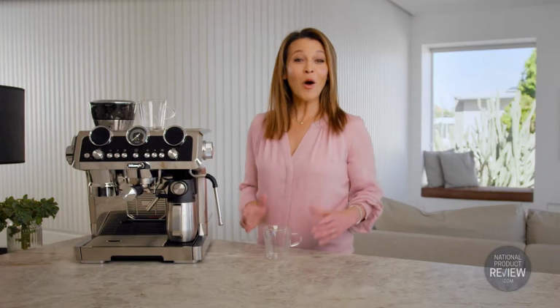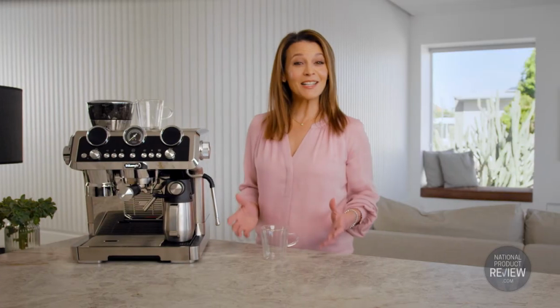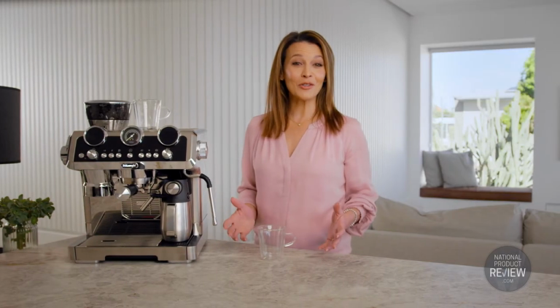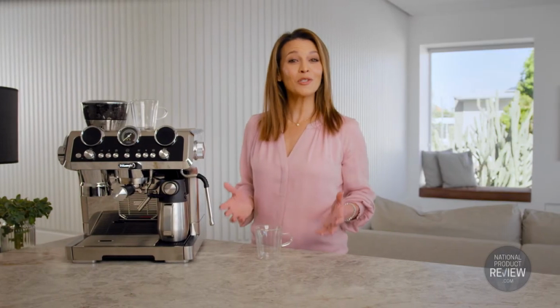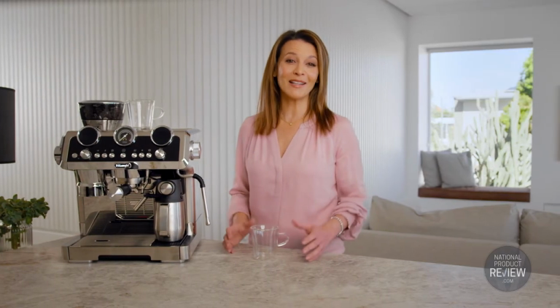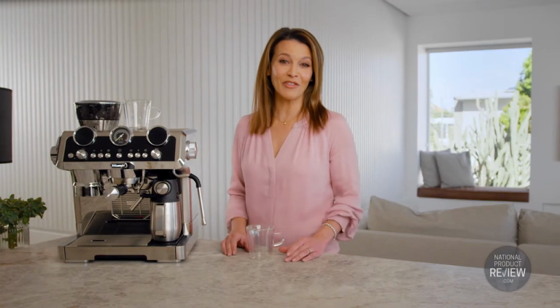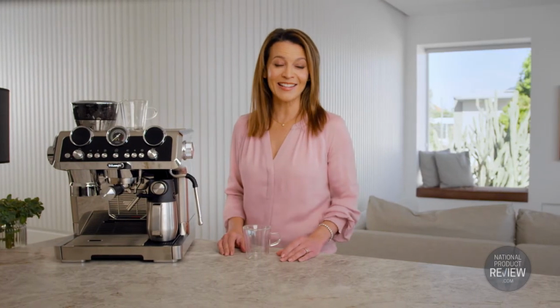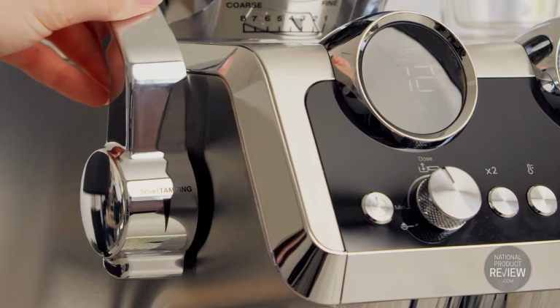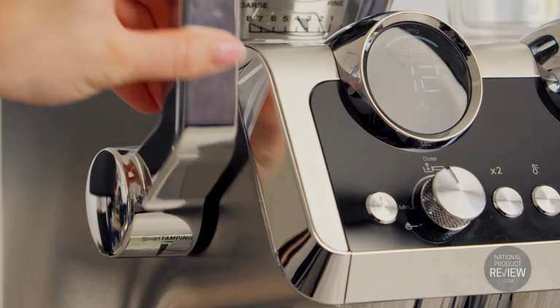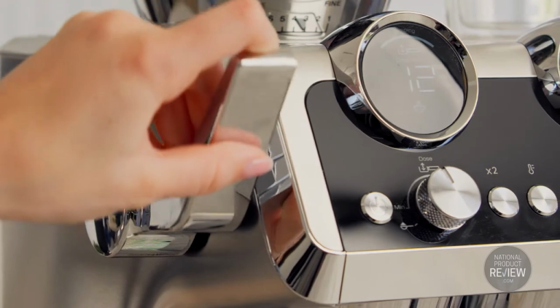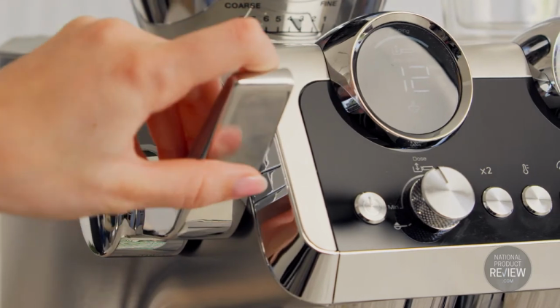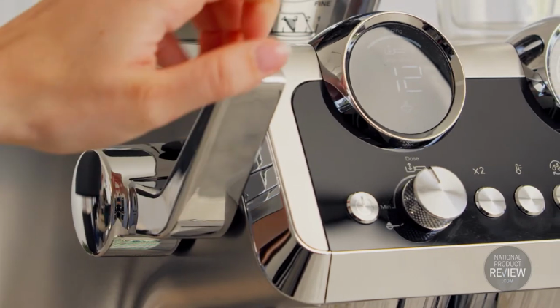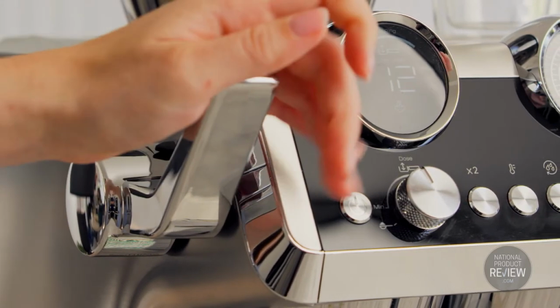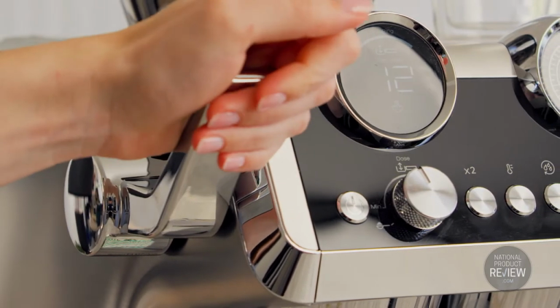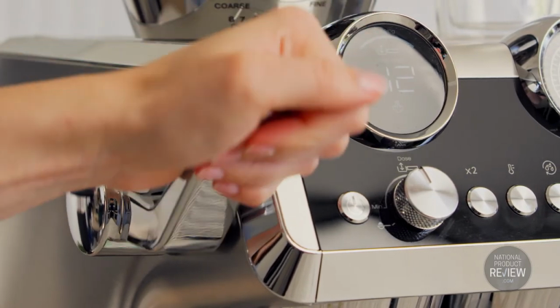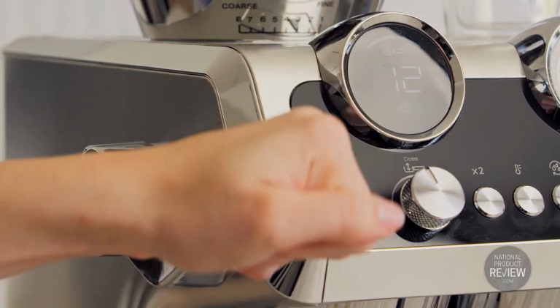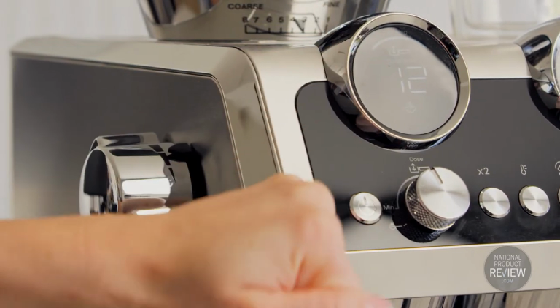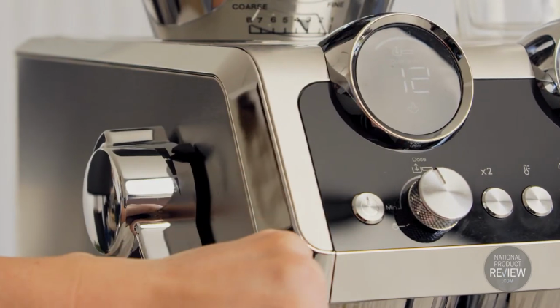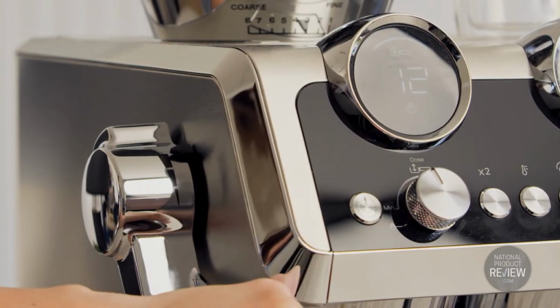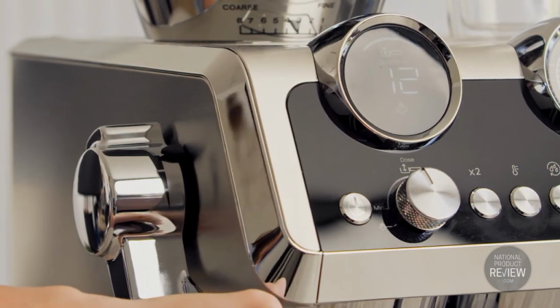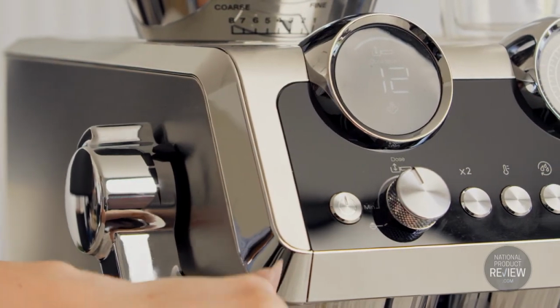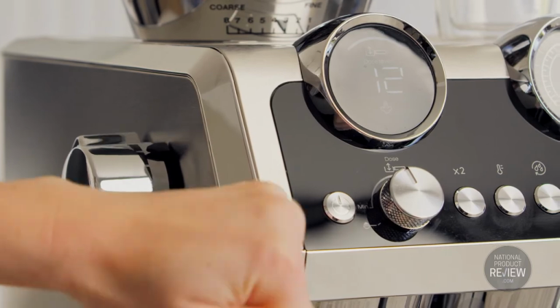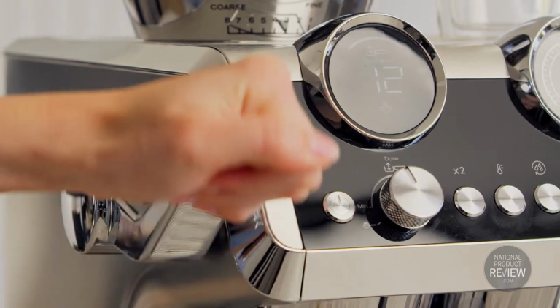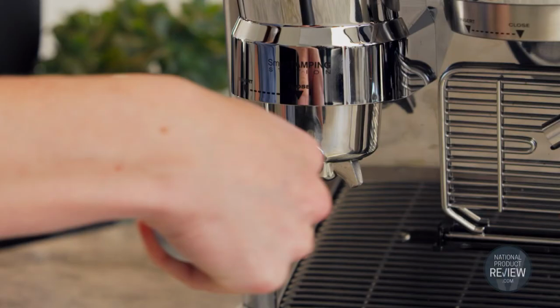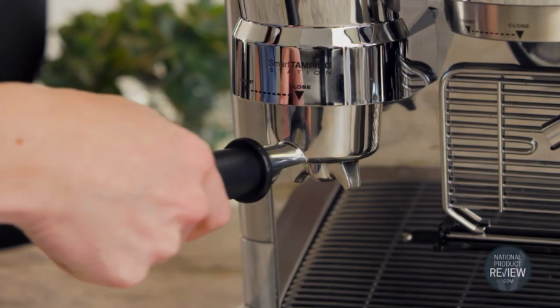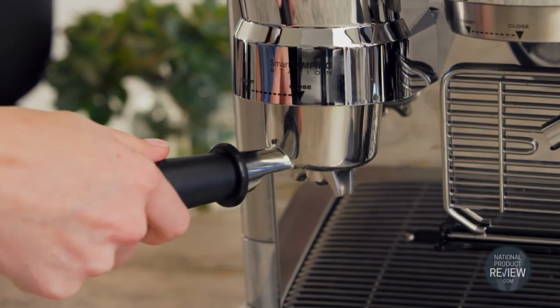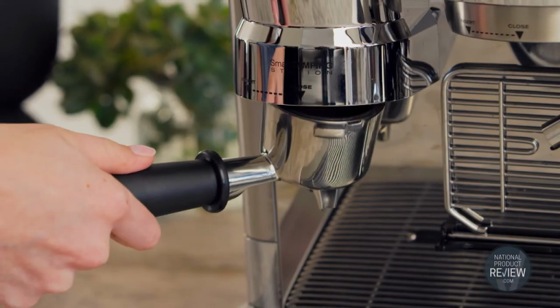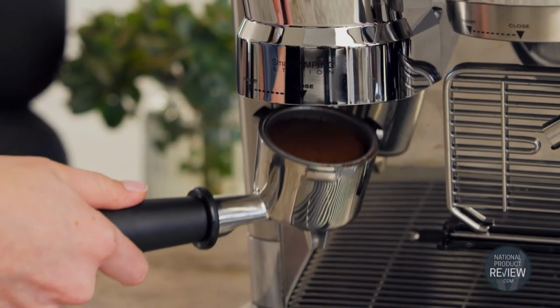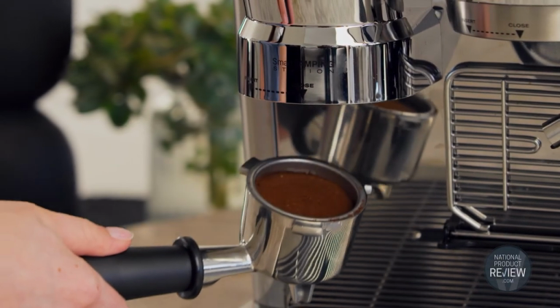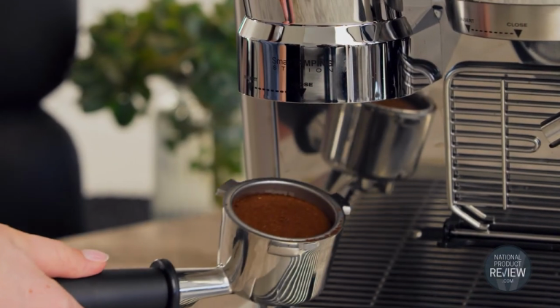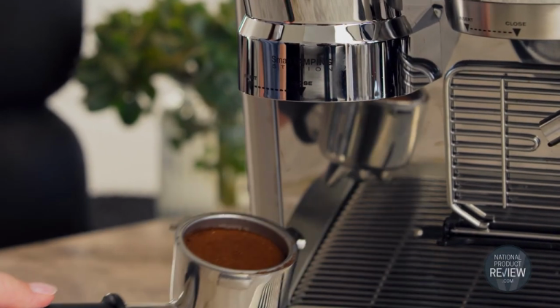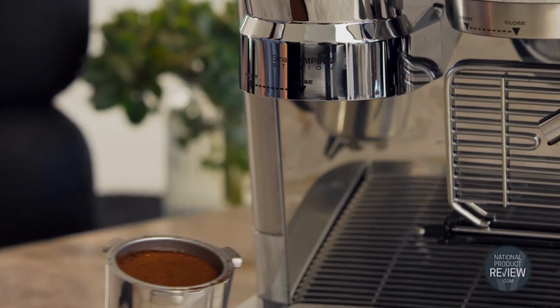Compacting the dose also demands an even hand. The smart tamping station ensures consistent pressure for optimal extraction, and because everything happens inside the machine, you needn't worry about spilt coffee grounds making a mess.